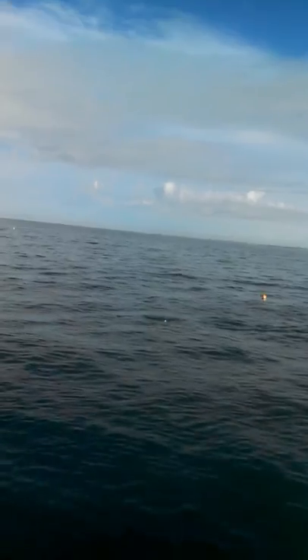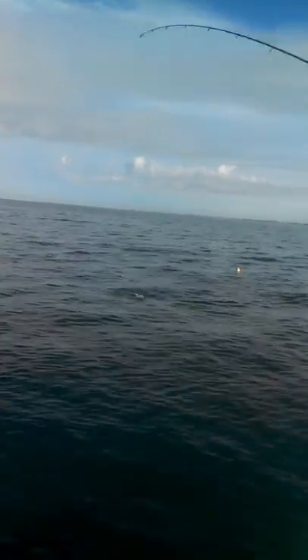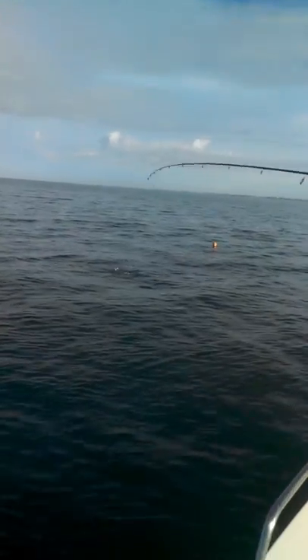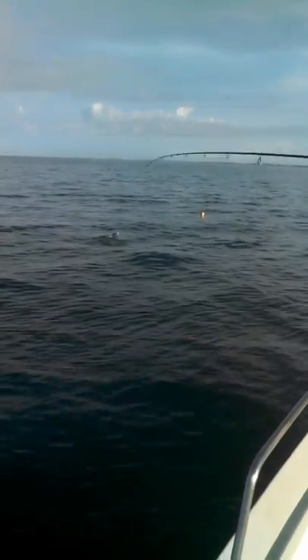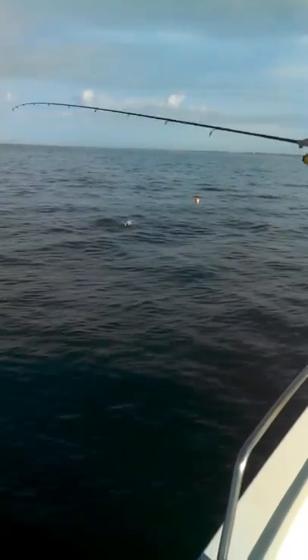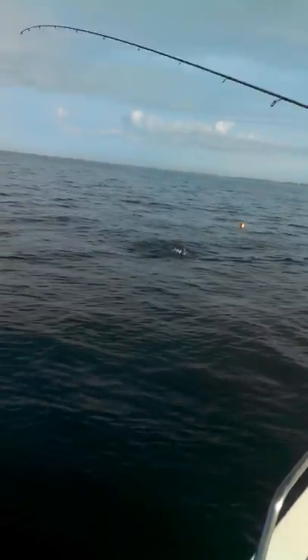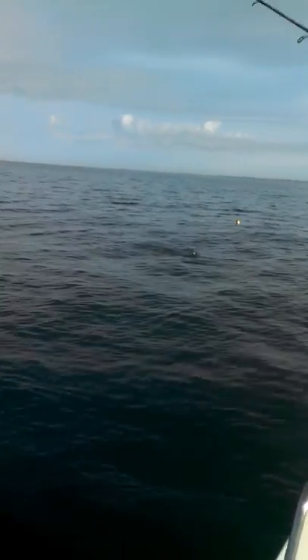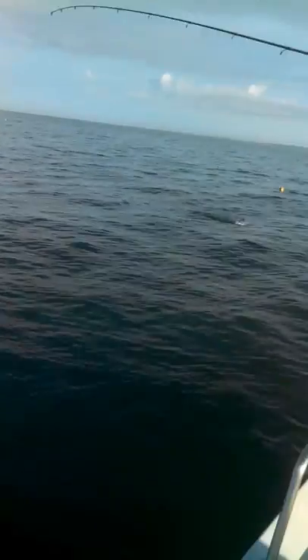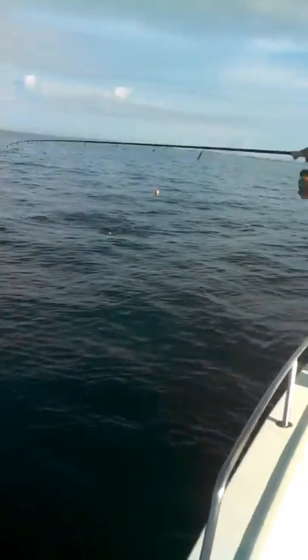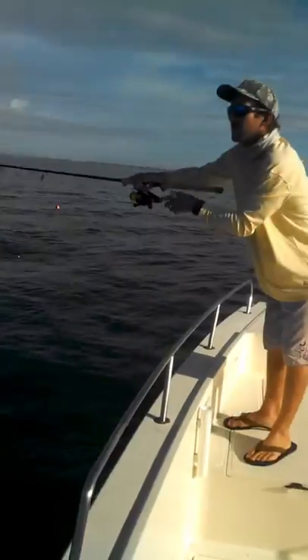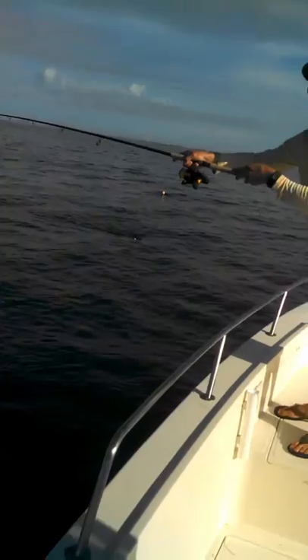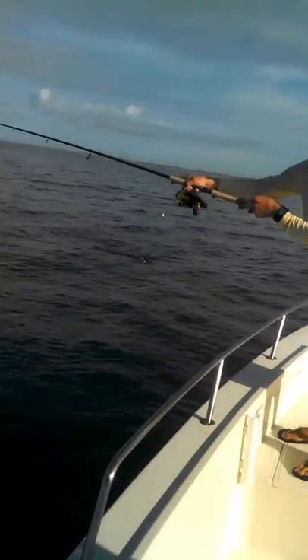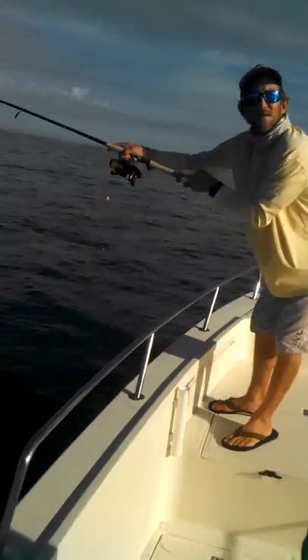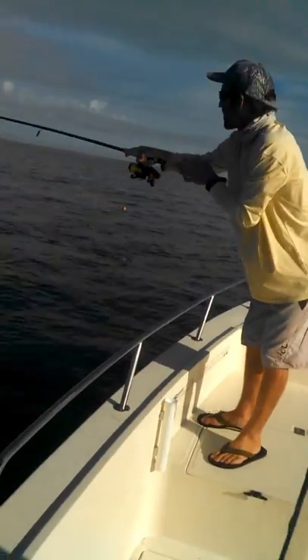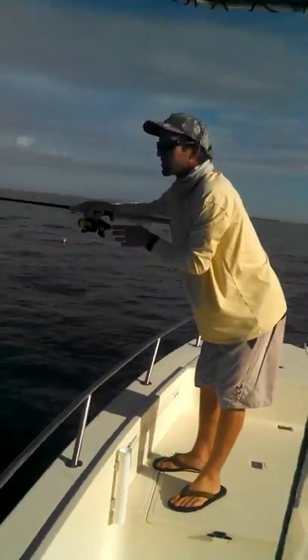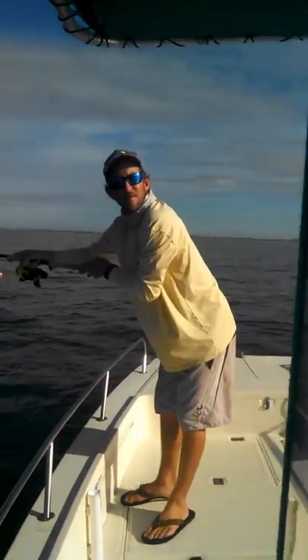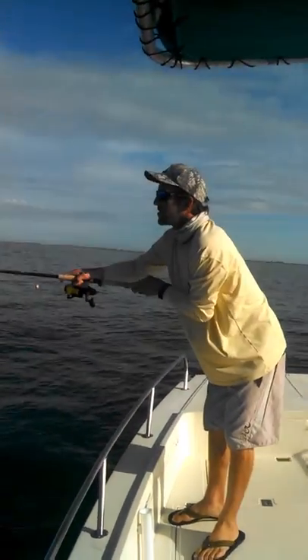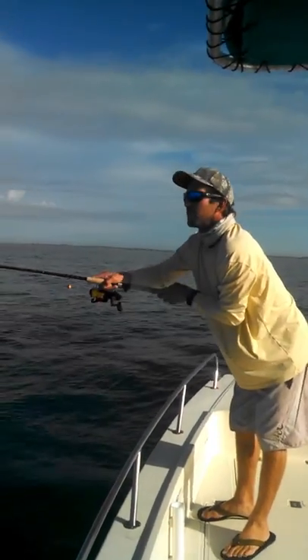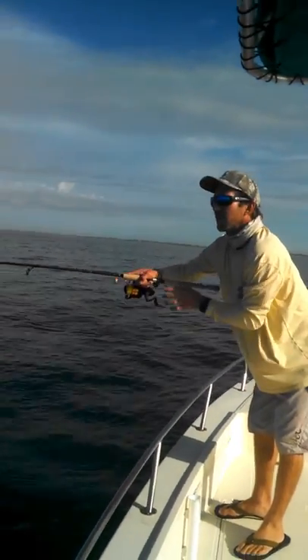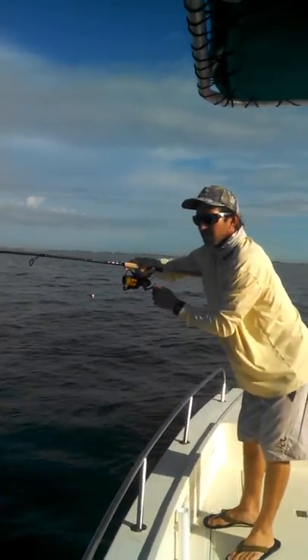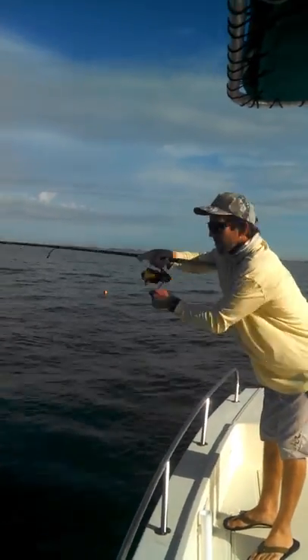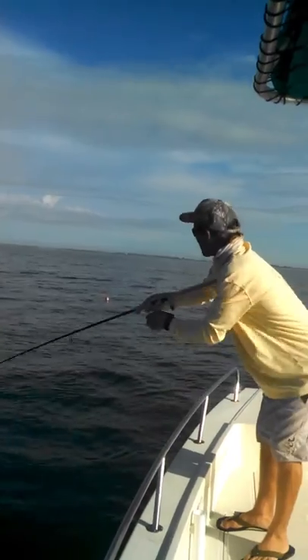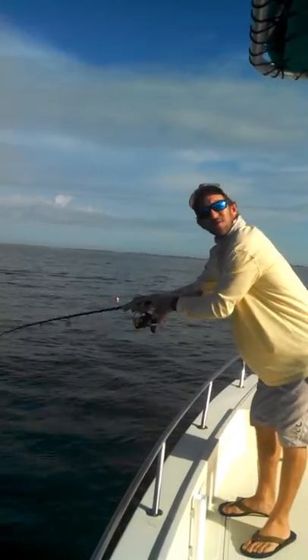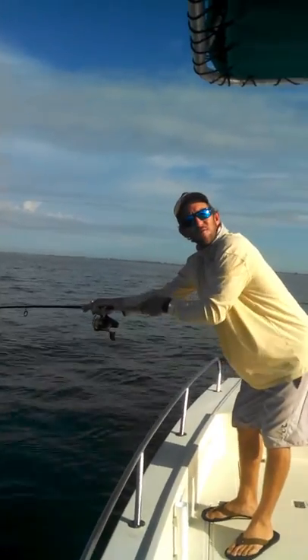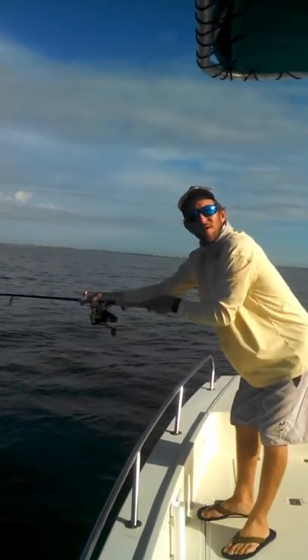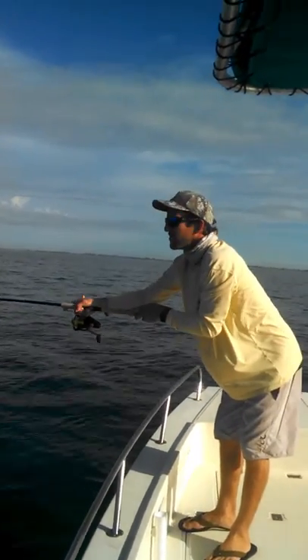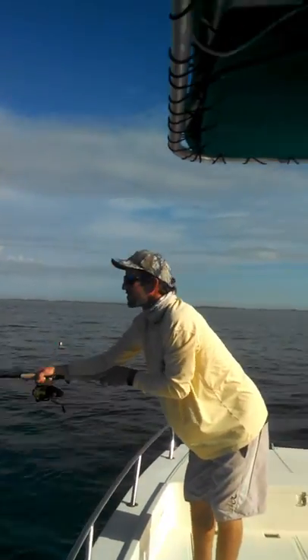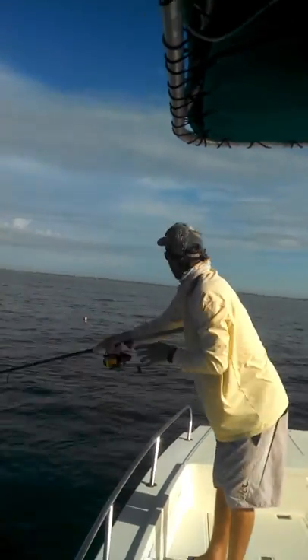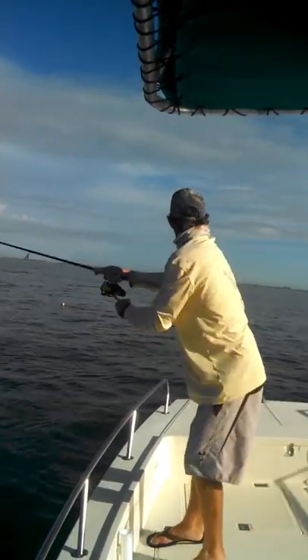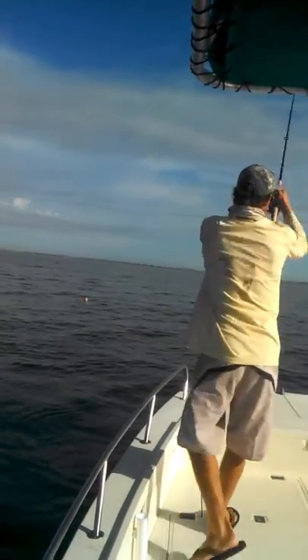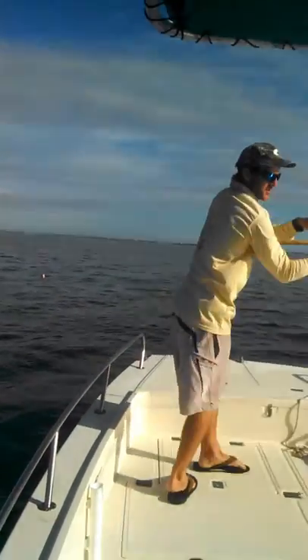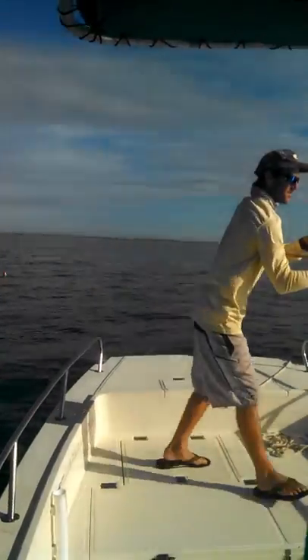We've been running these trap lines — it's now the end of October. The stone crab season opened a couple weeks ago, so these traps are pretty fresh. We've seen three or four triple tails already in a few miles.